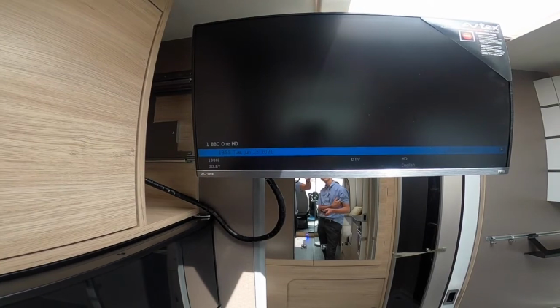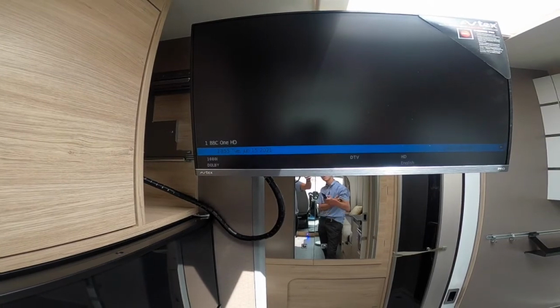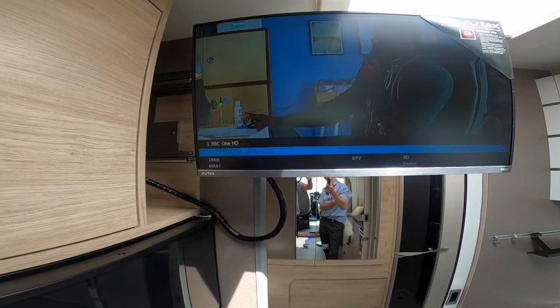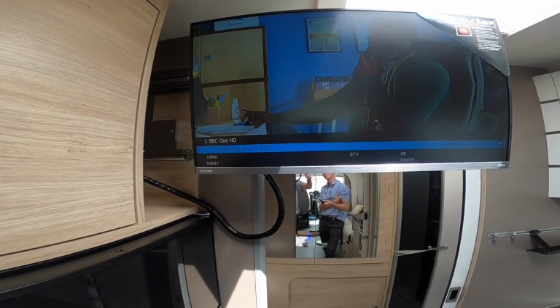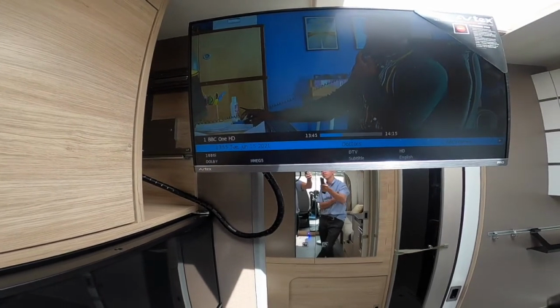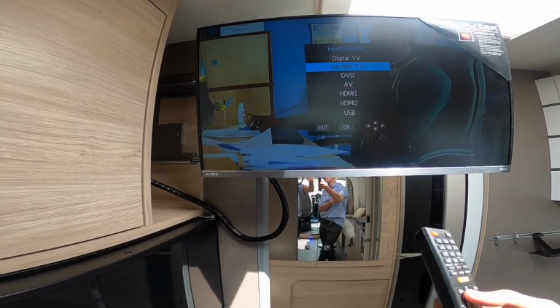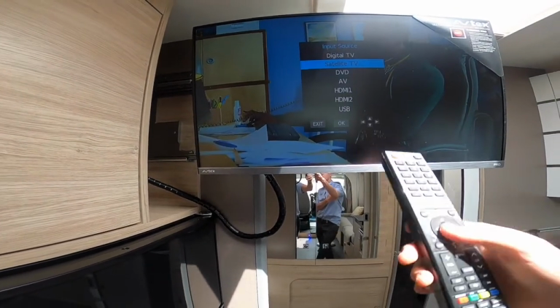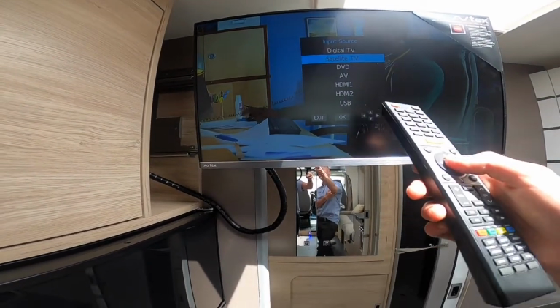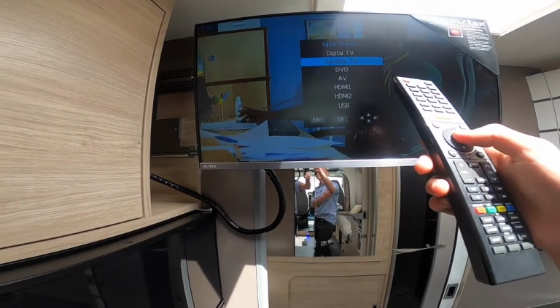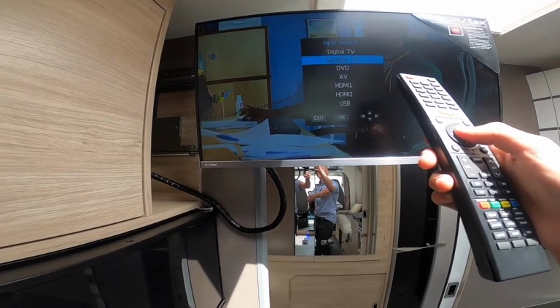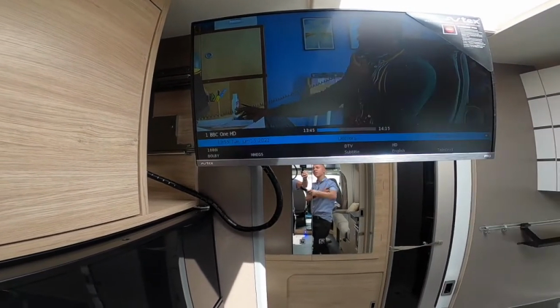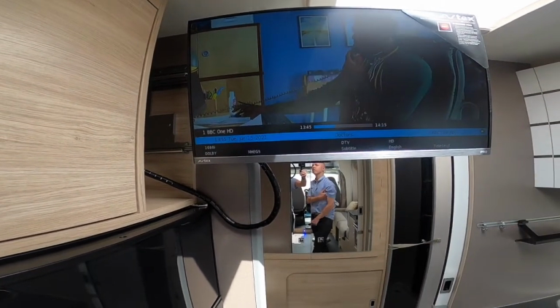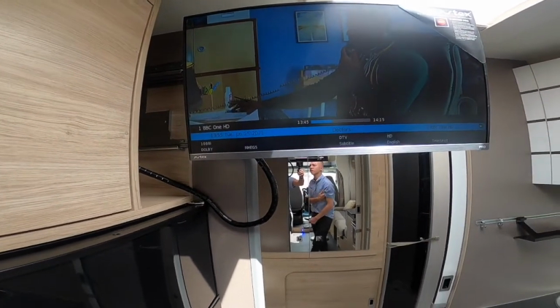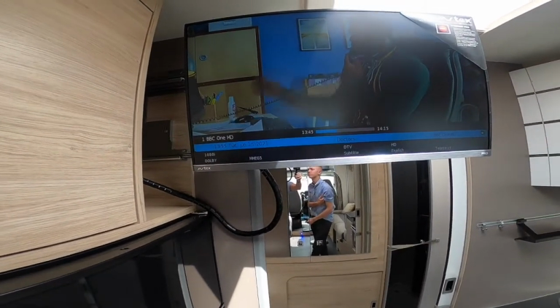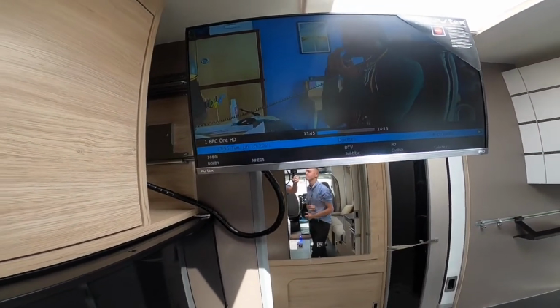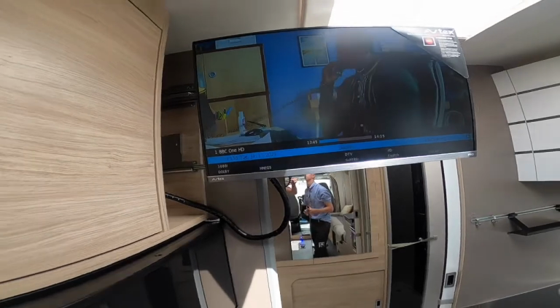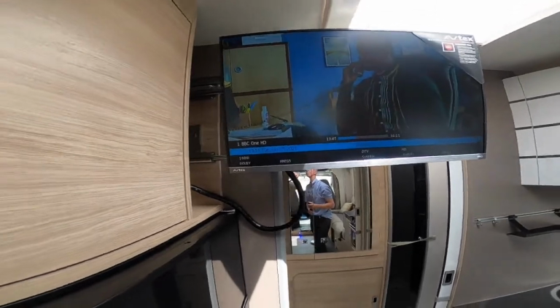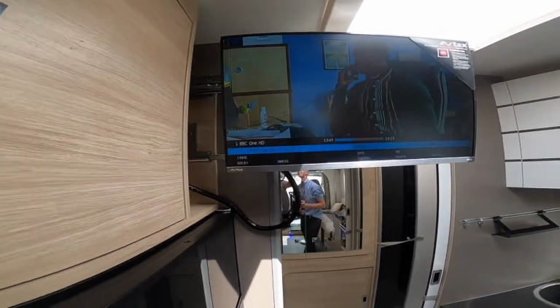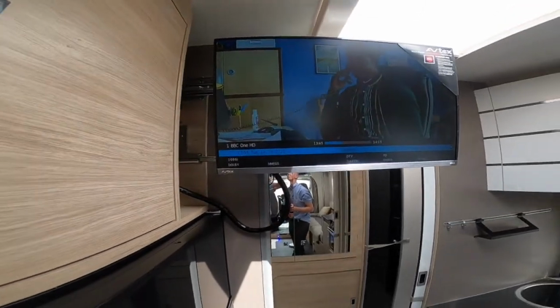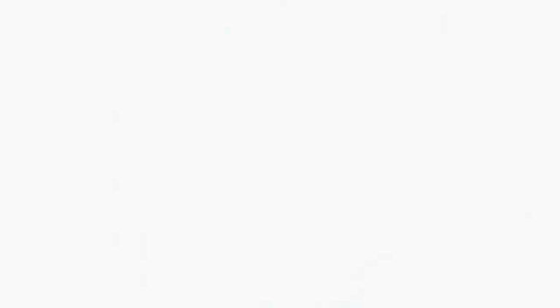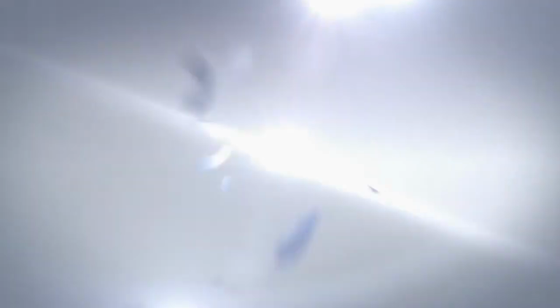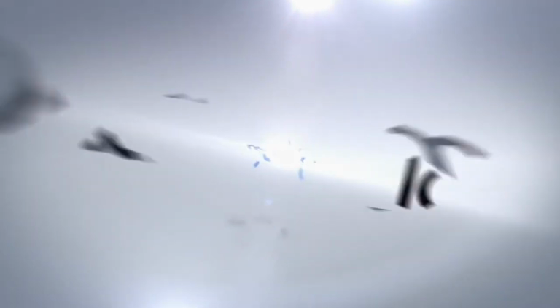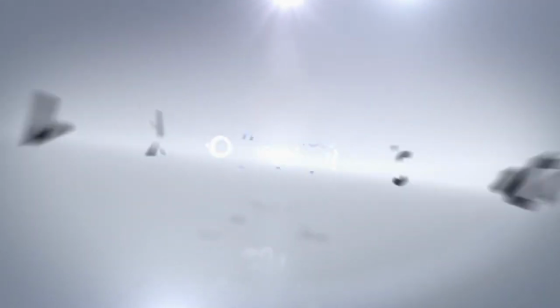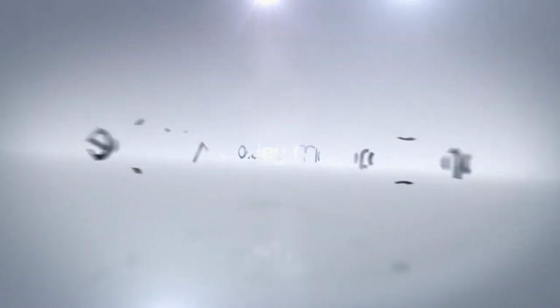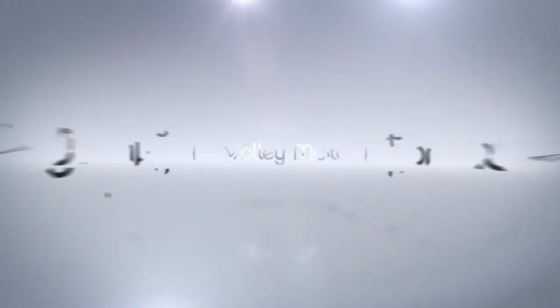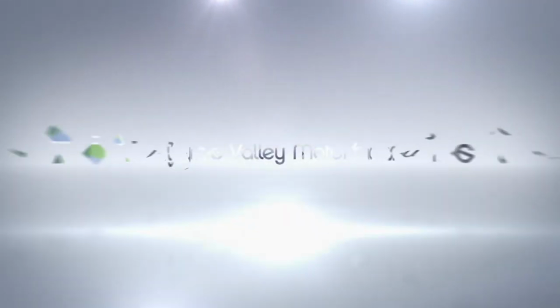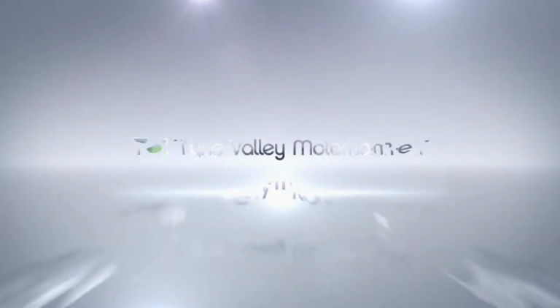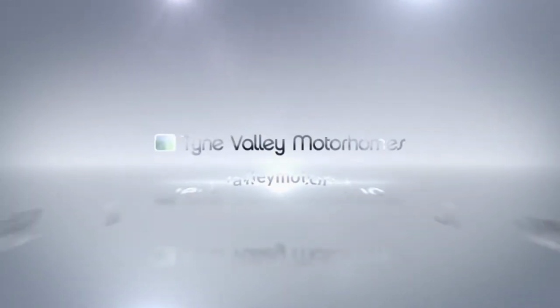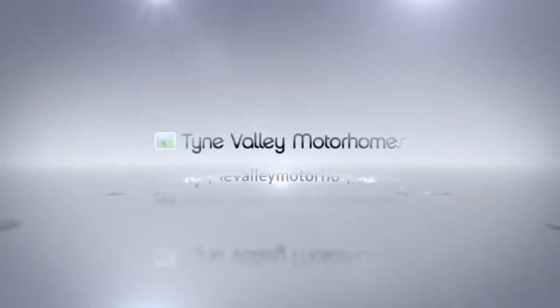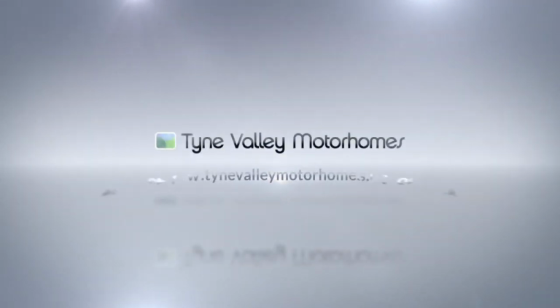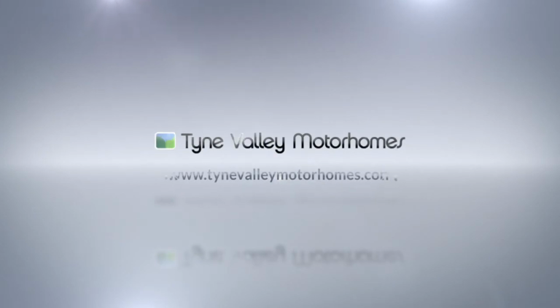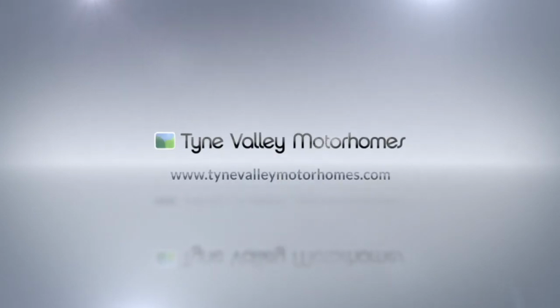And there you have a signal on satellite TV.